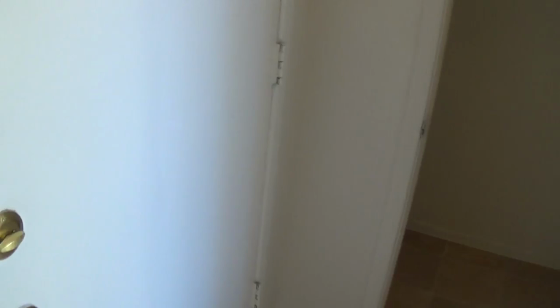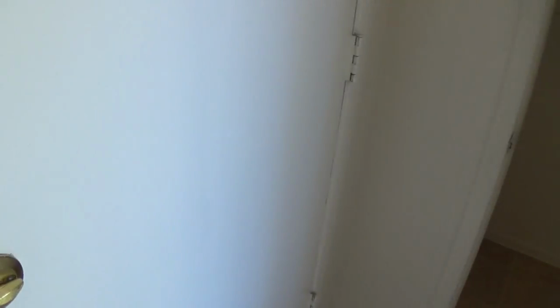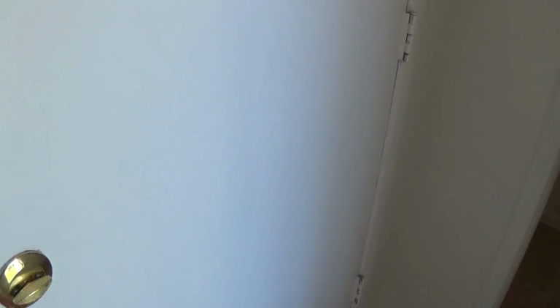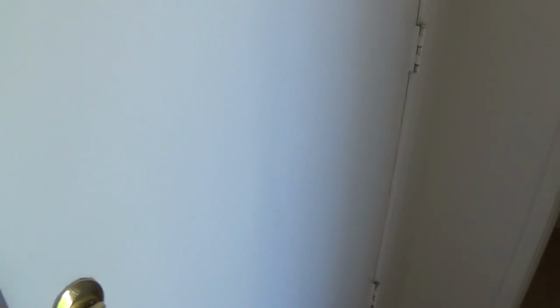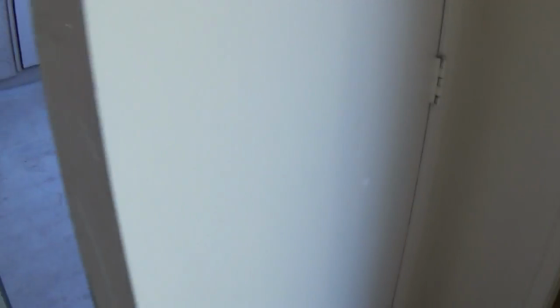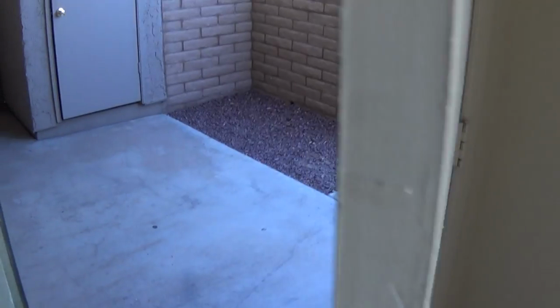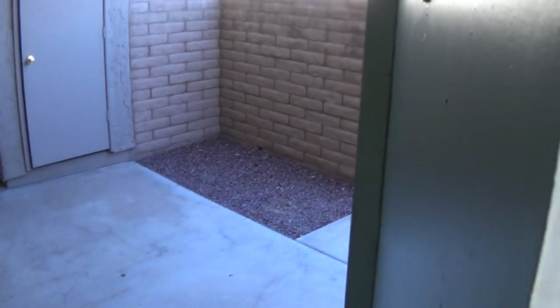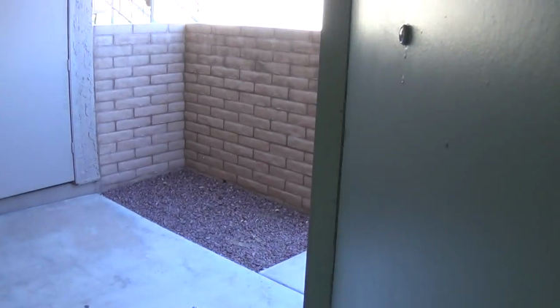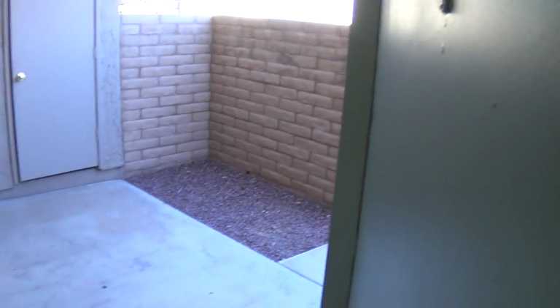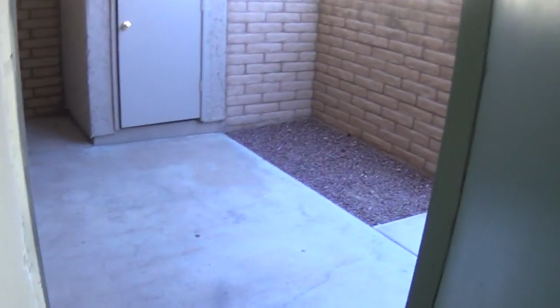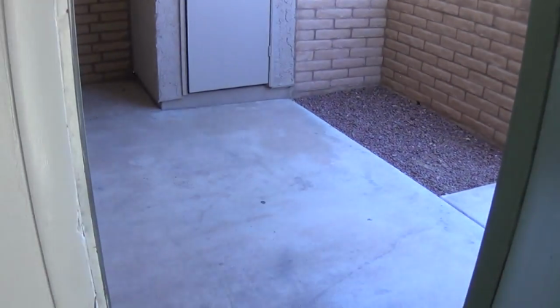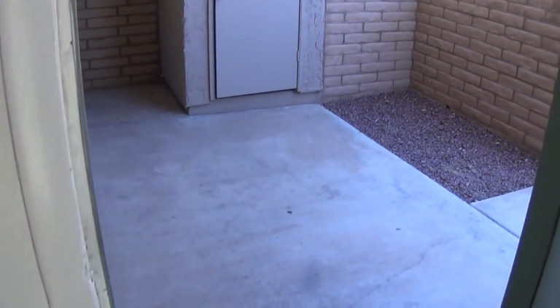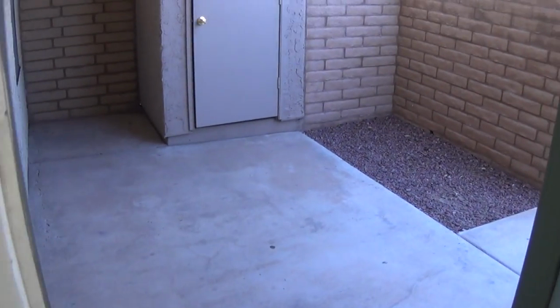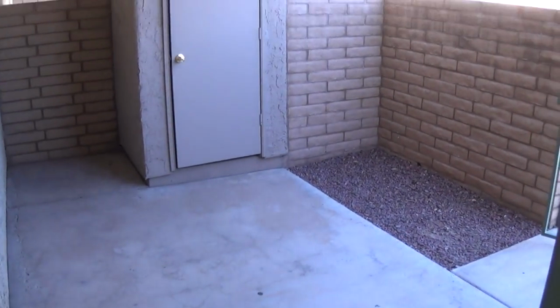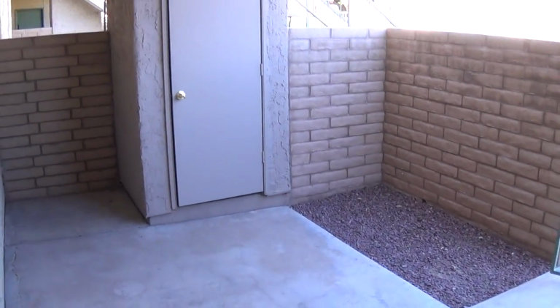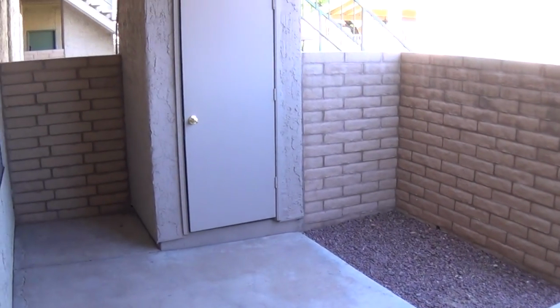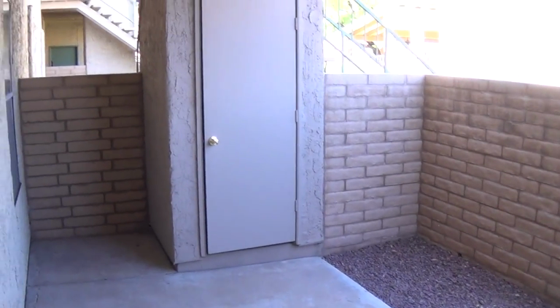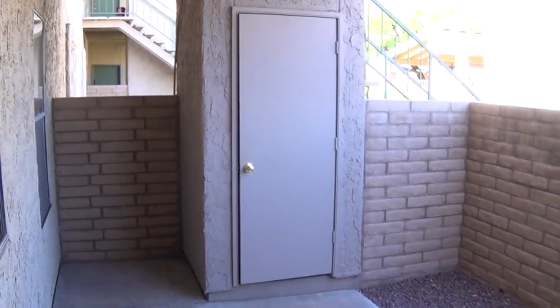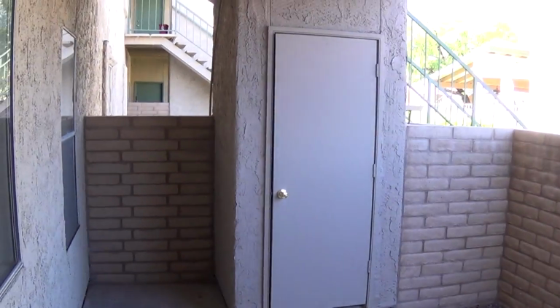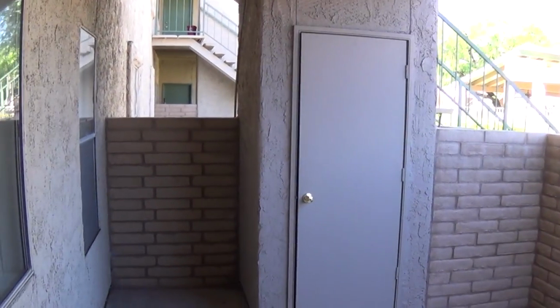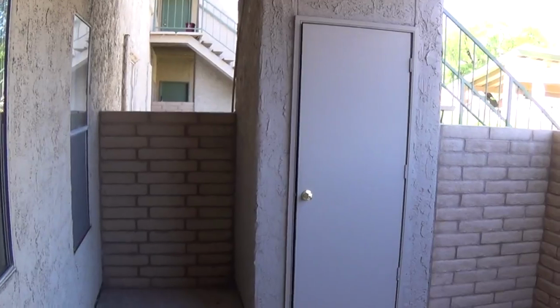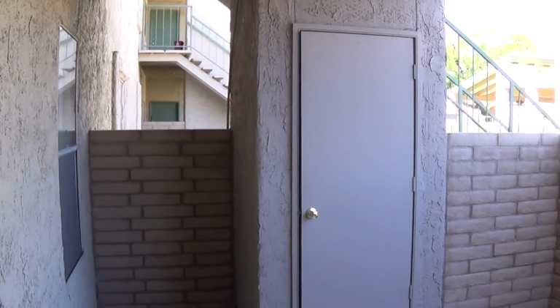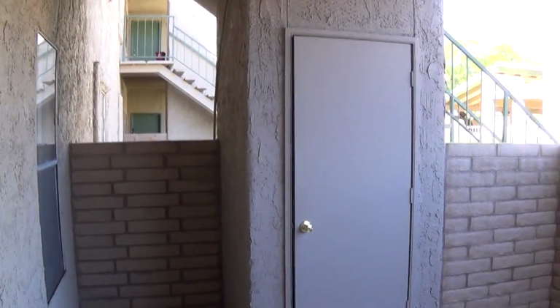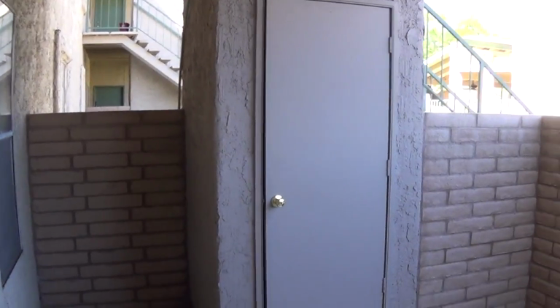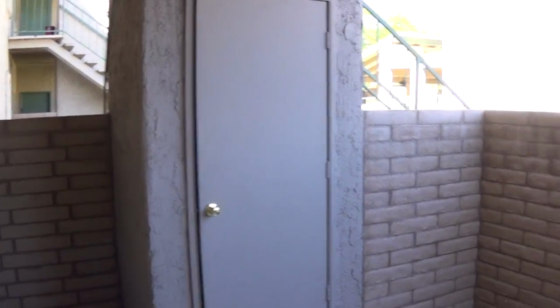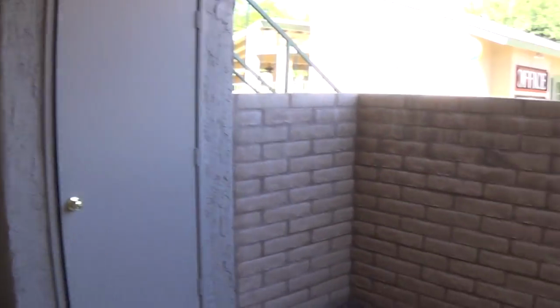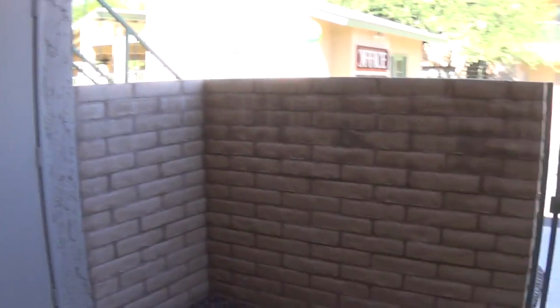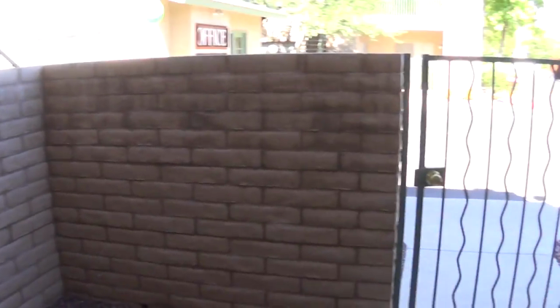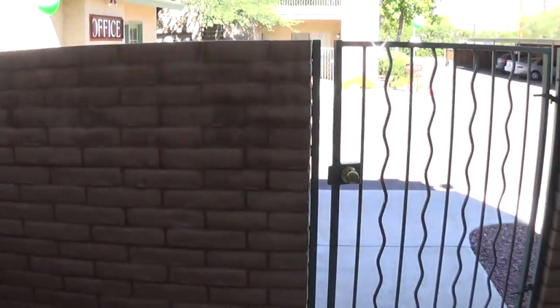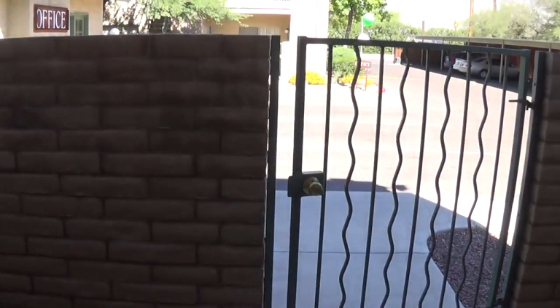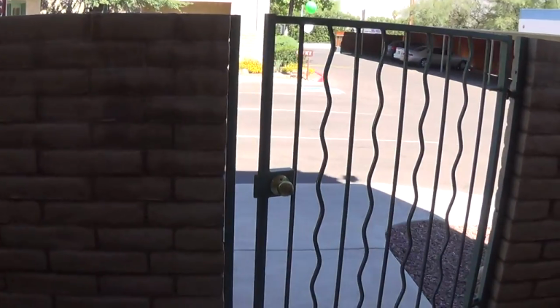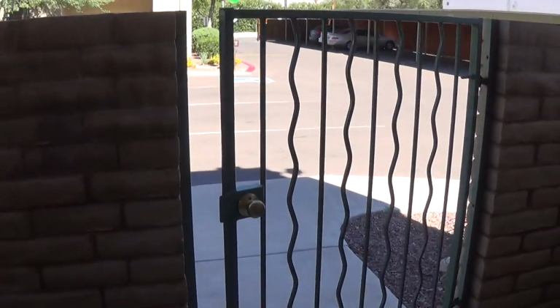Take the outside. Nice outdoor enclosed patios on the ground floor units. Nice outside storage room. And we all have these privacy gates.